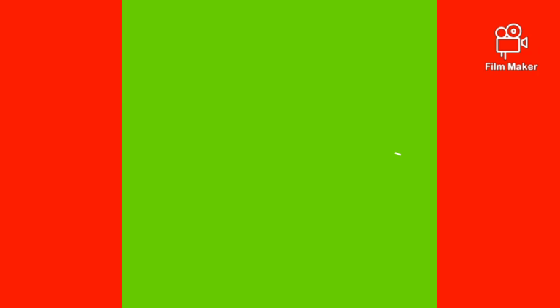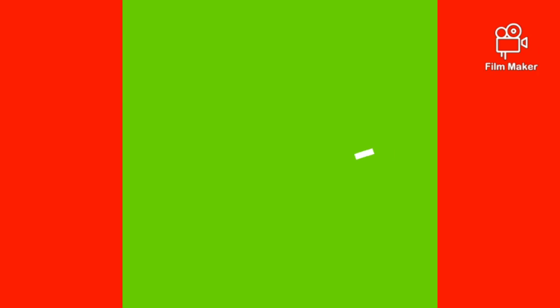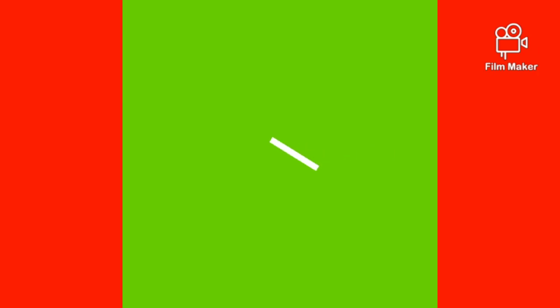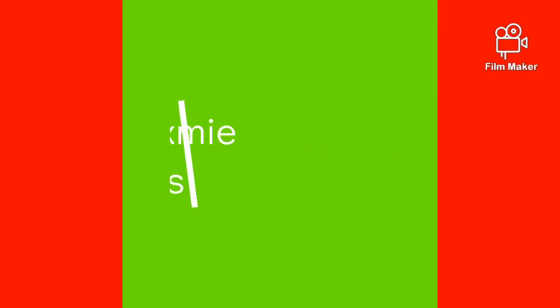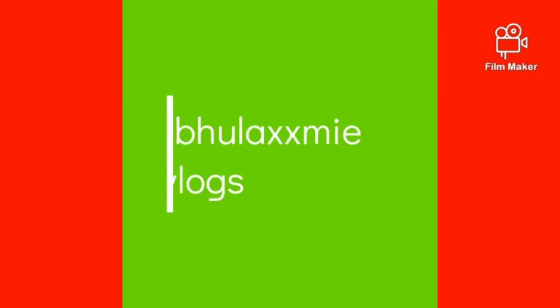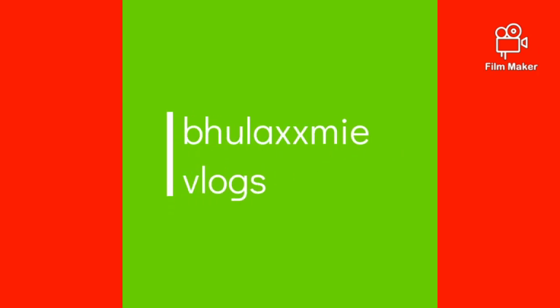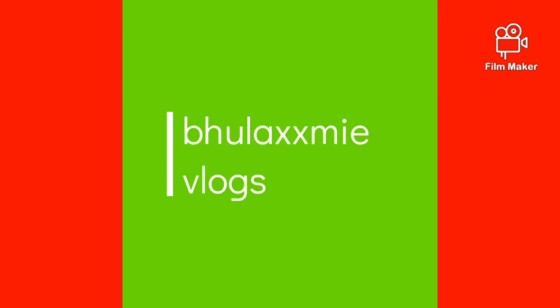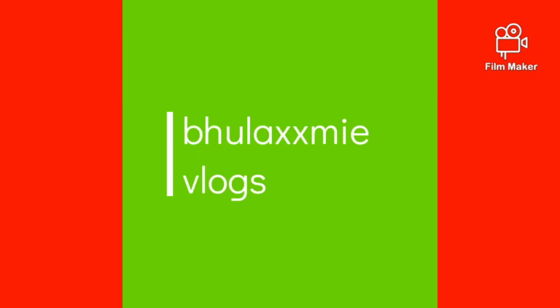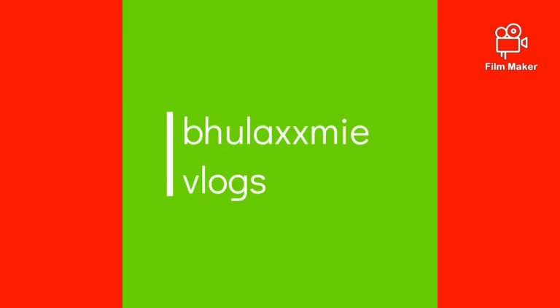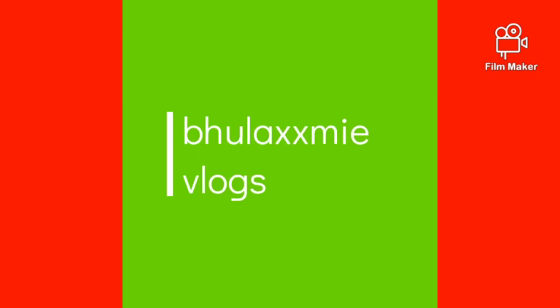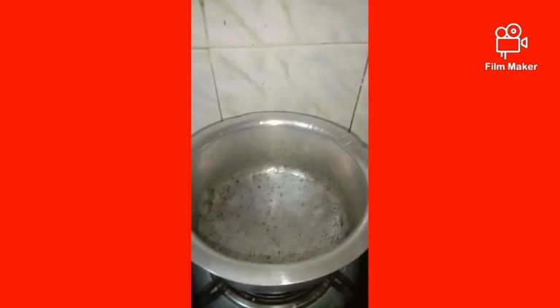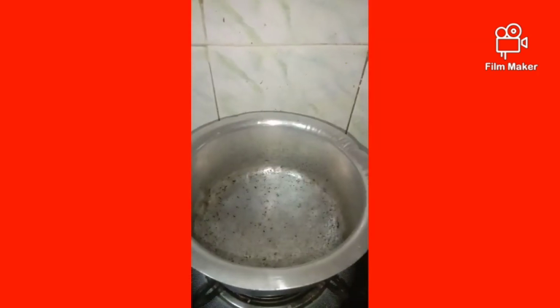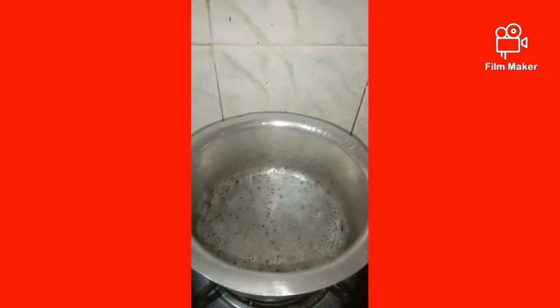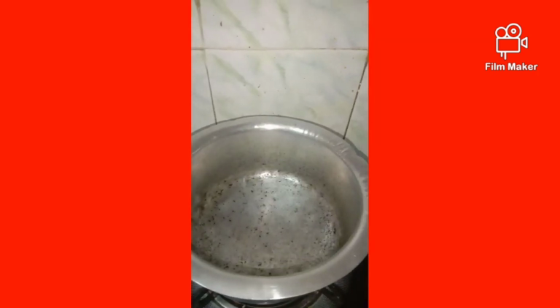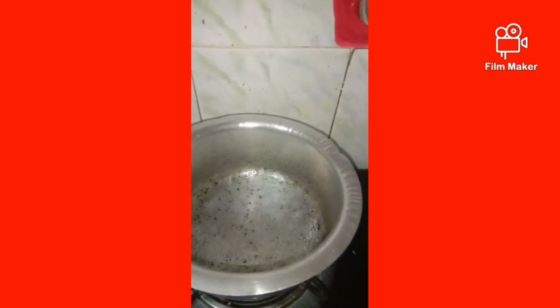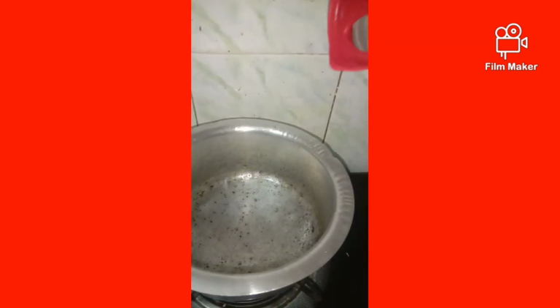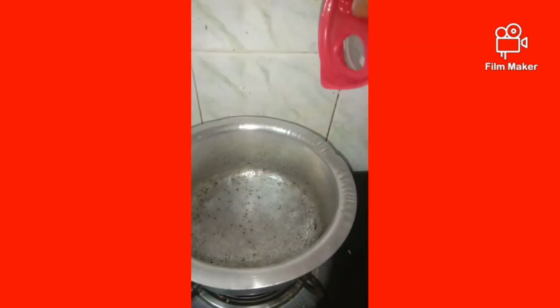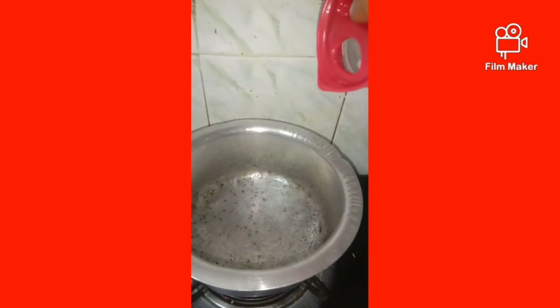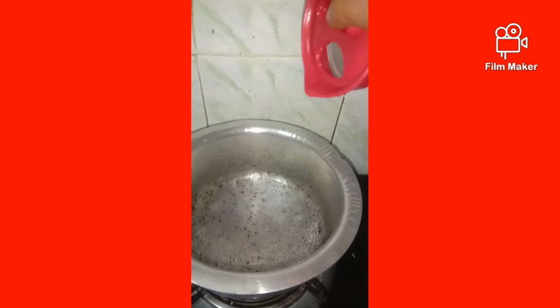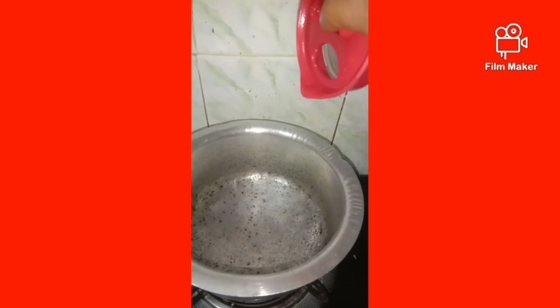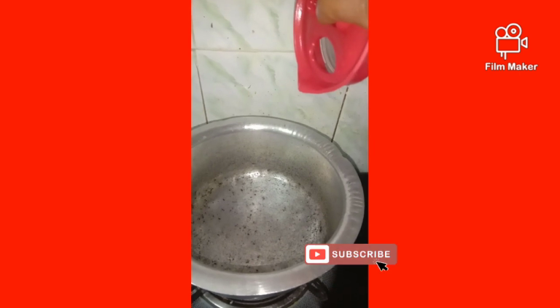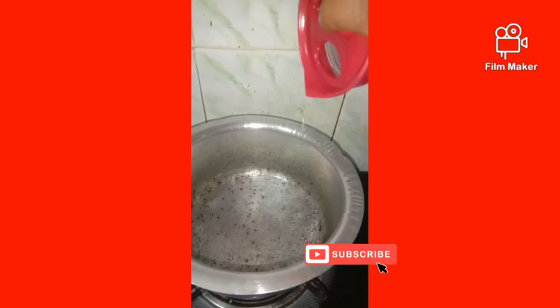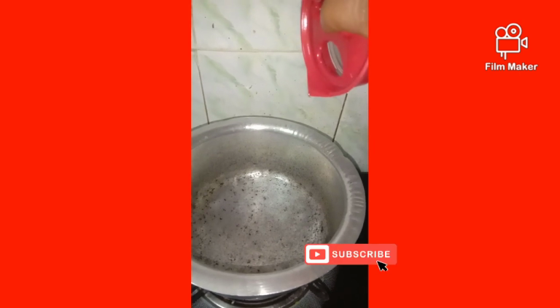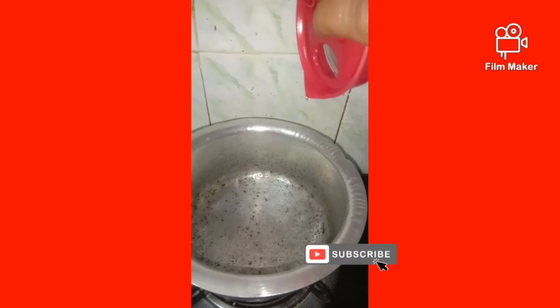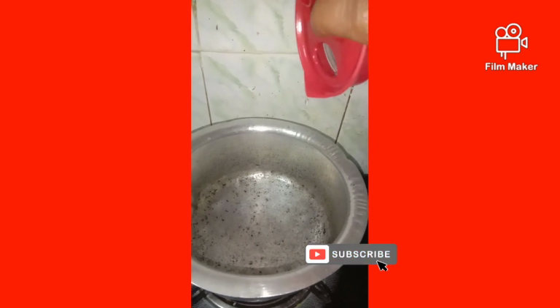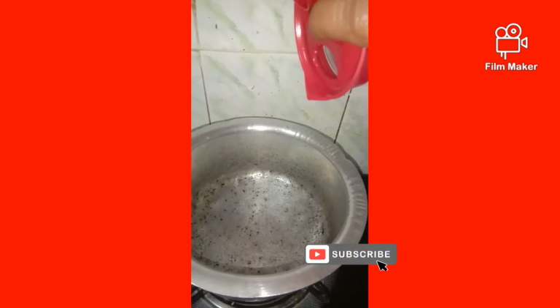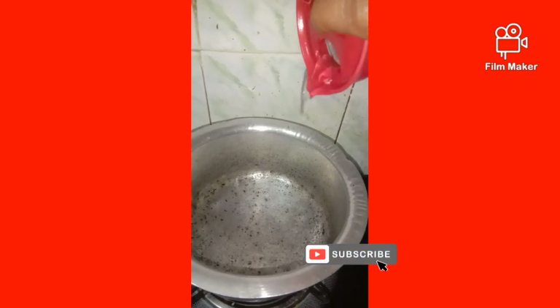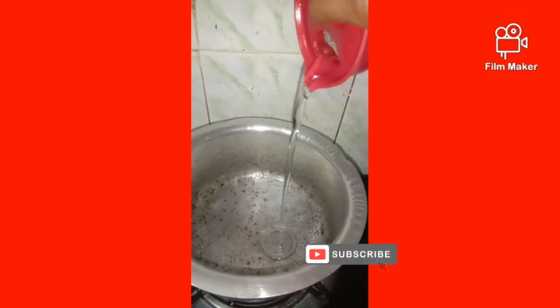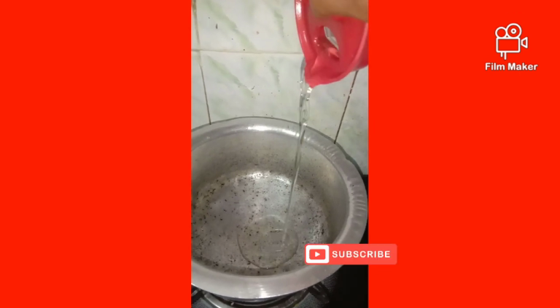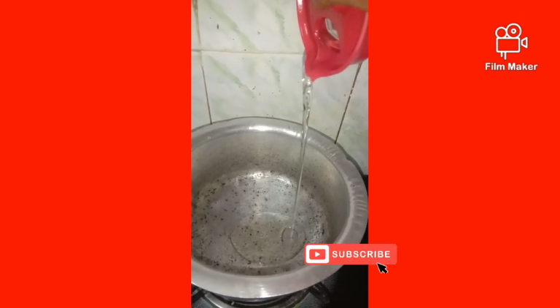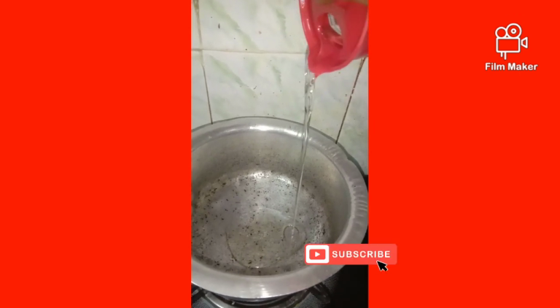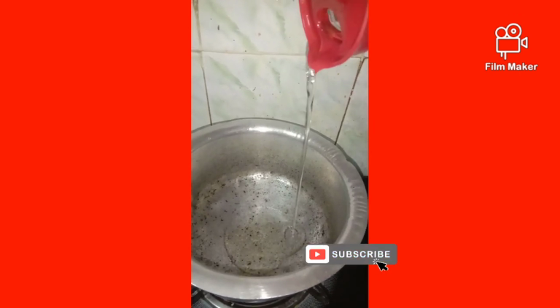Friends, welcome to my channel. If you are new to the channel, first time just subscribe, like, and share. This is curd rice.